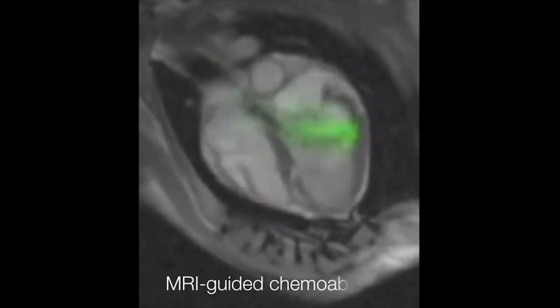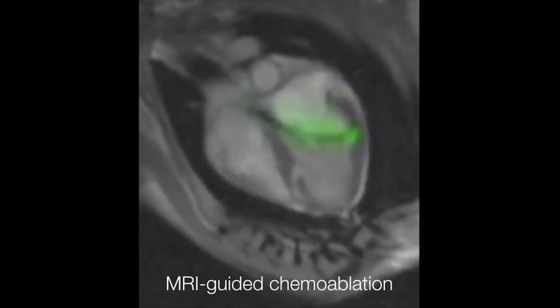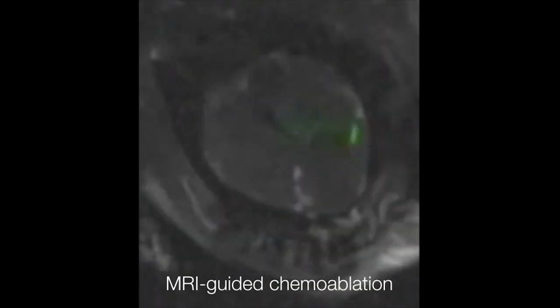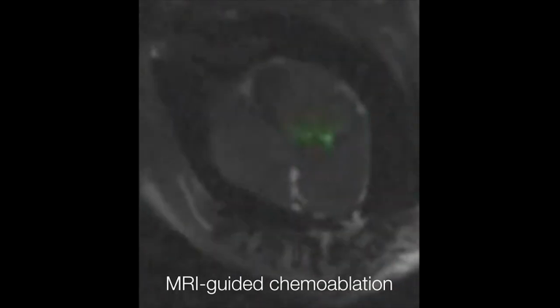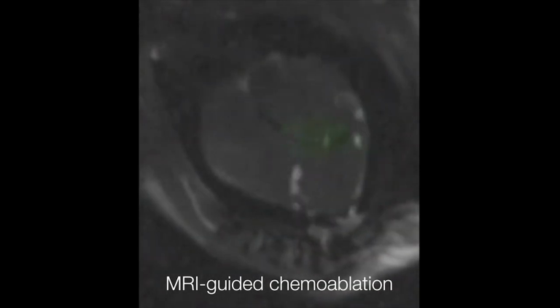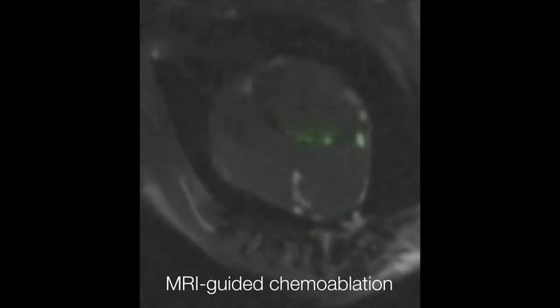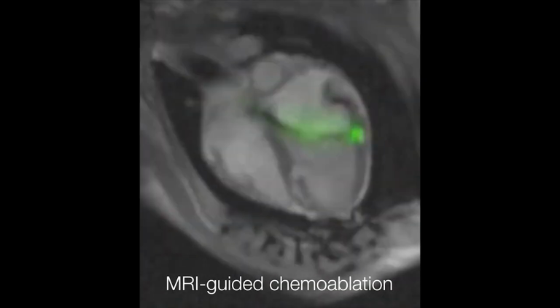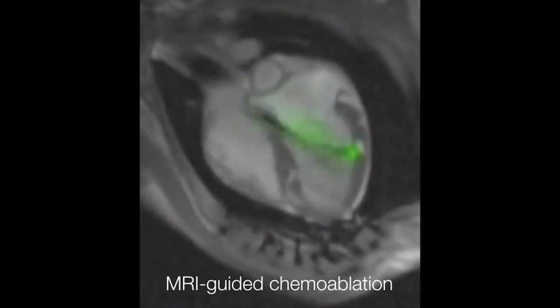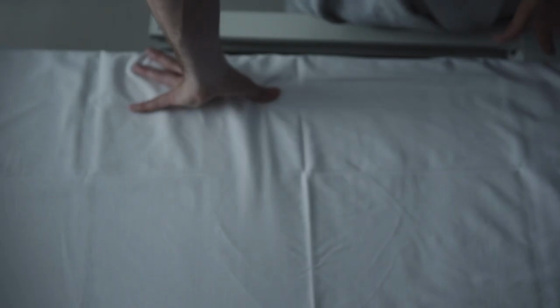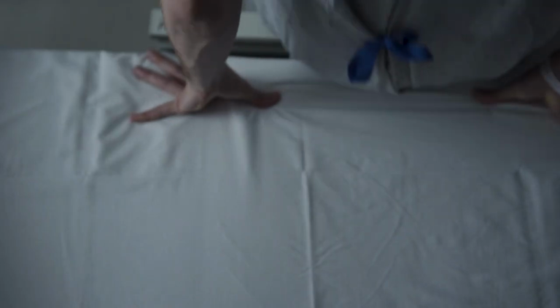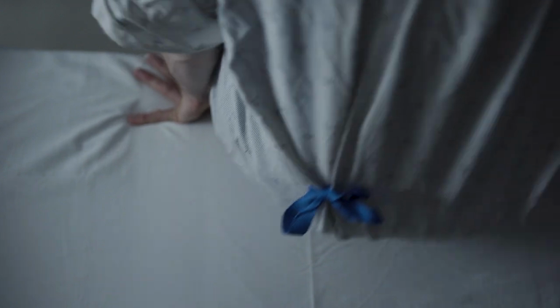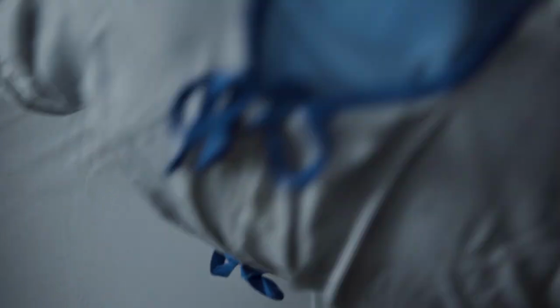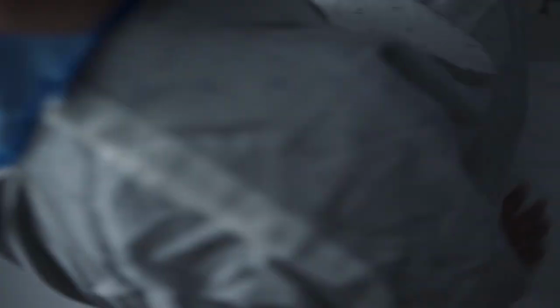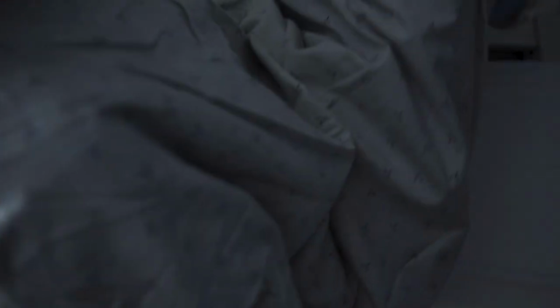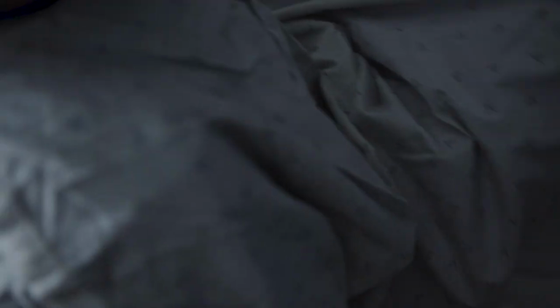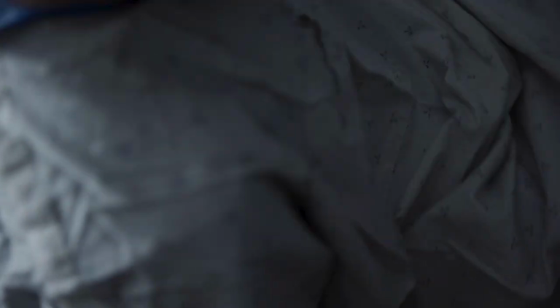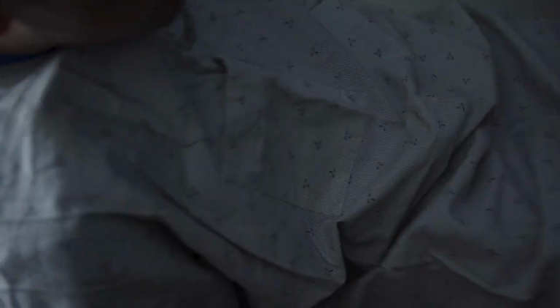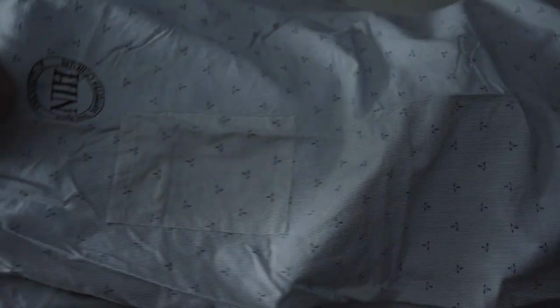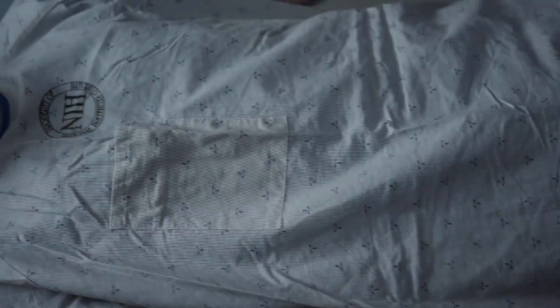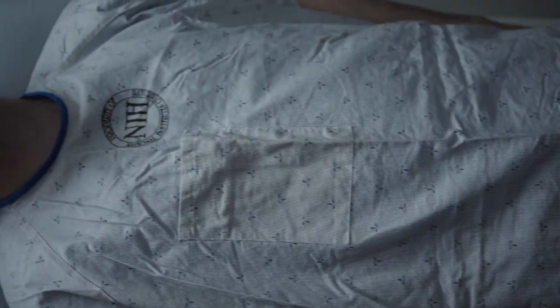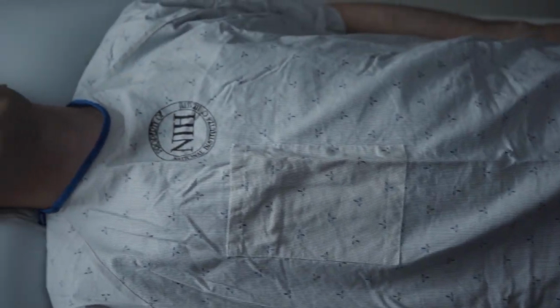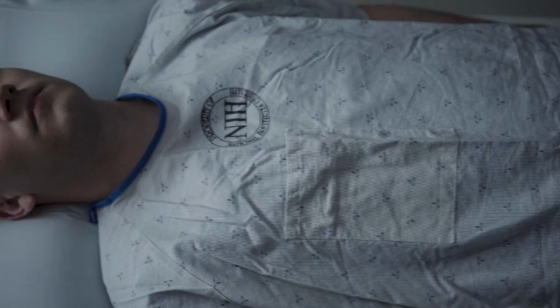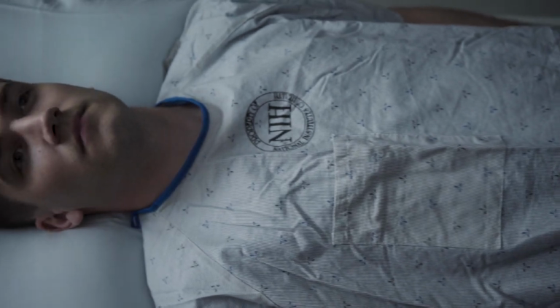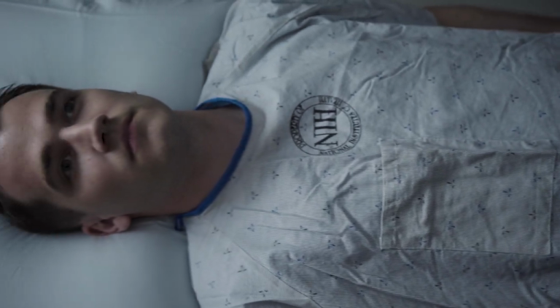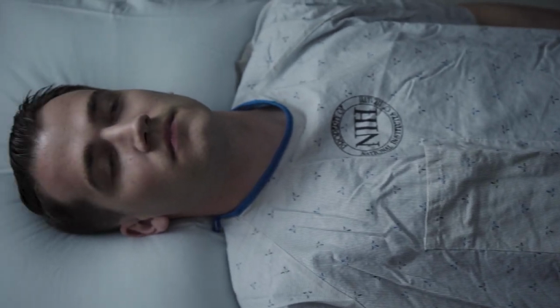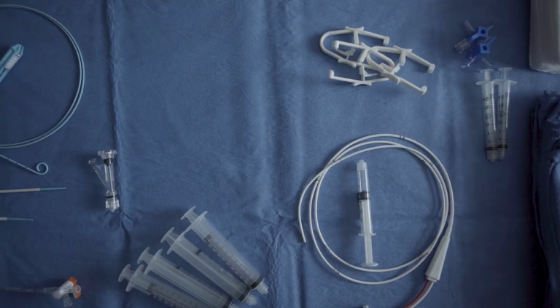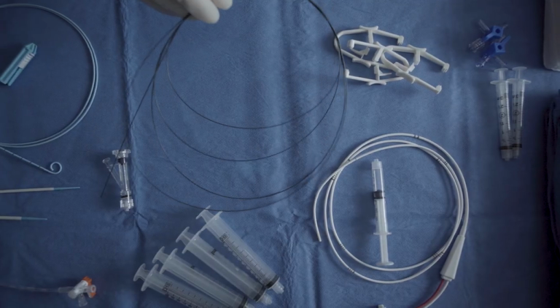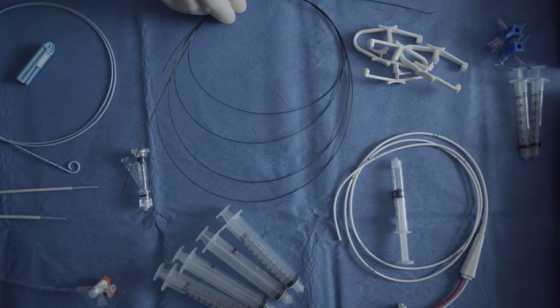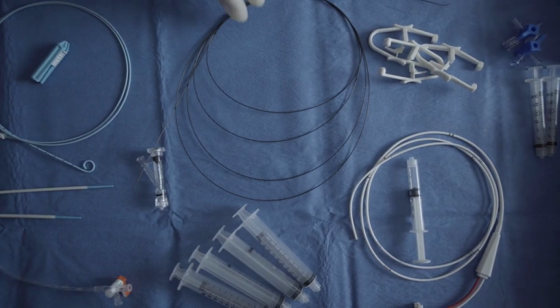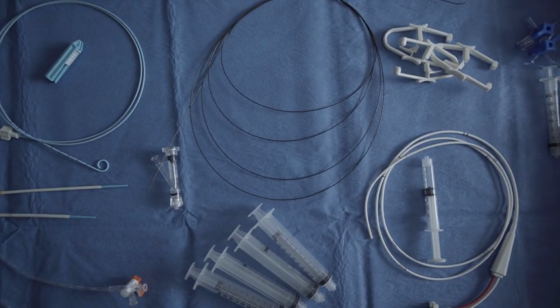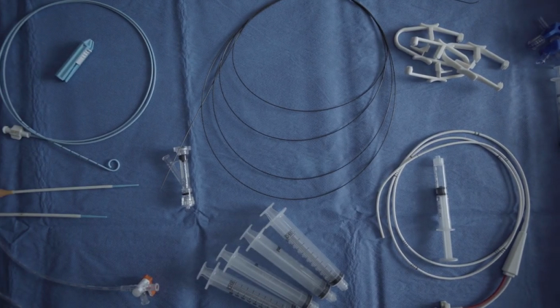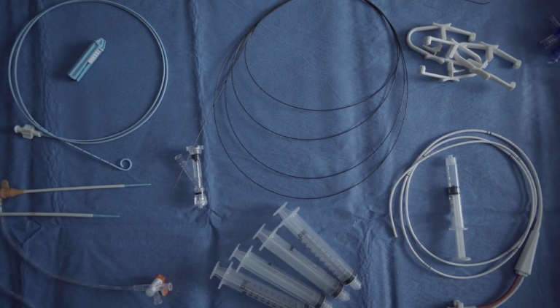People have been trying to move MRI-guided interventions into the clinic for a long time, but the problem is those procedures are generally not safe on a traditional MRI system because those metallic devices that we need to use to navigate through the arteries and veins would heat.